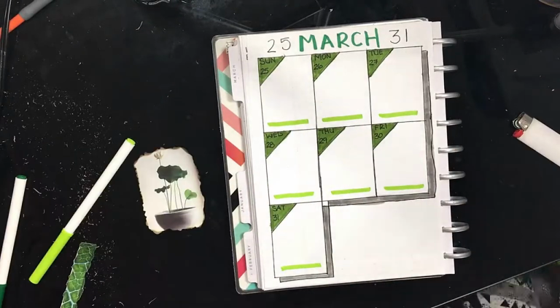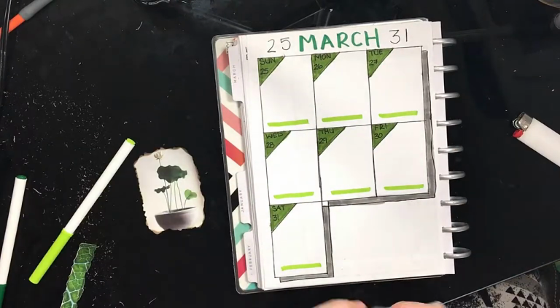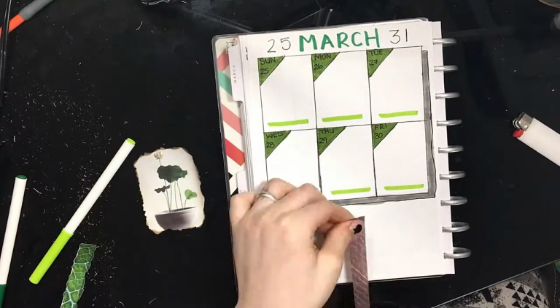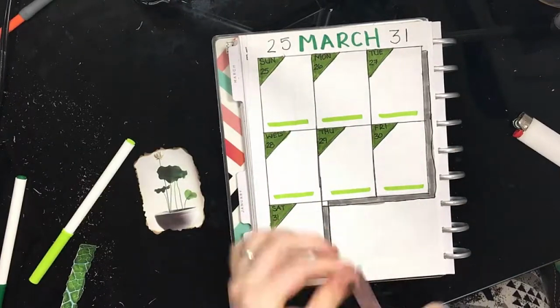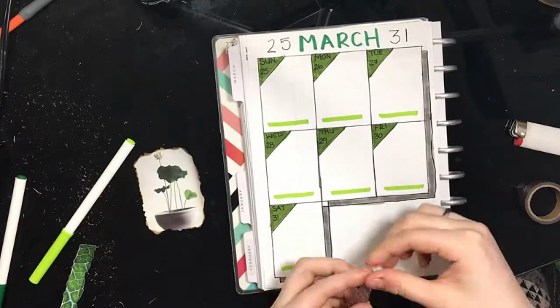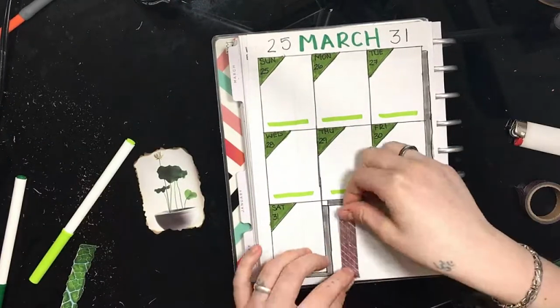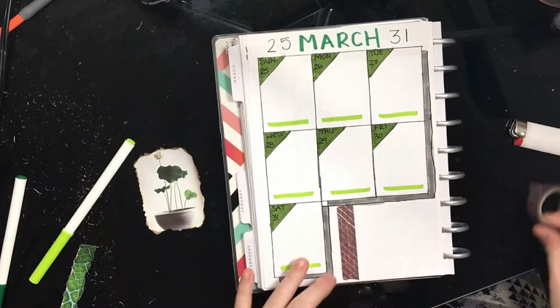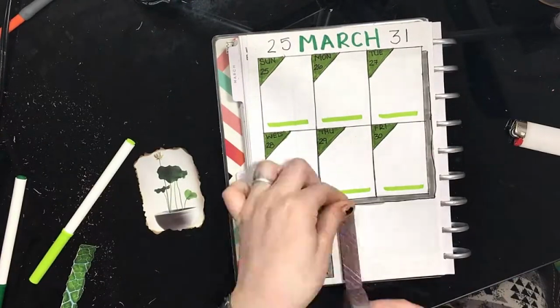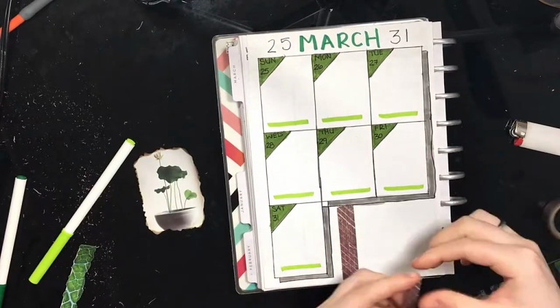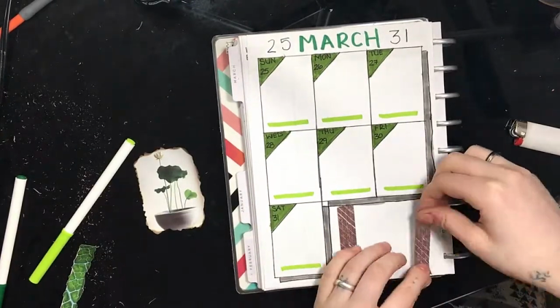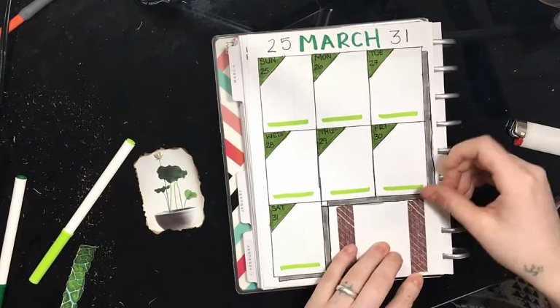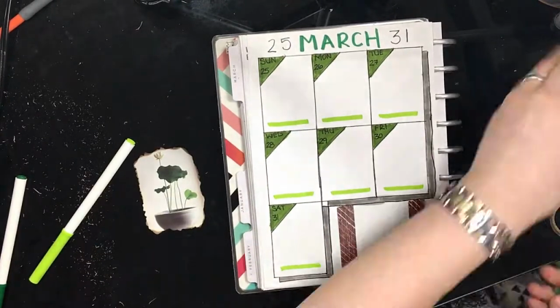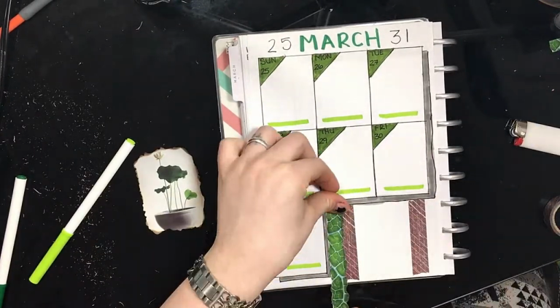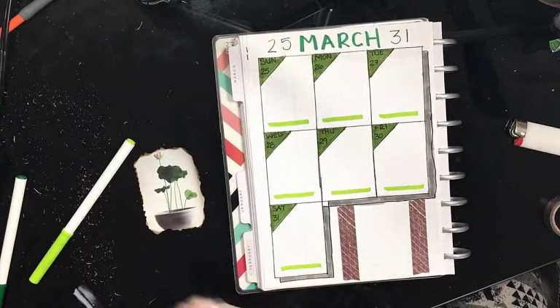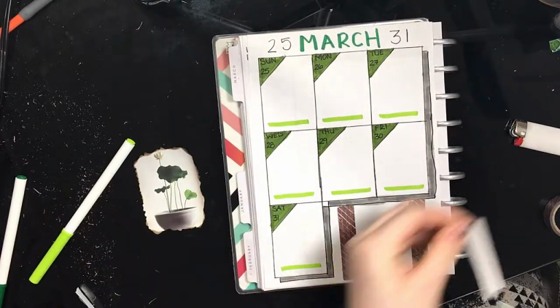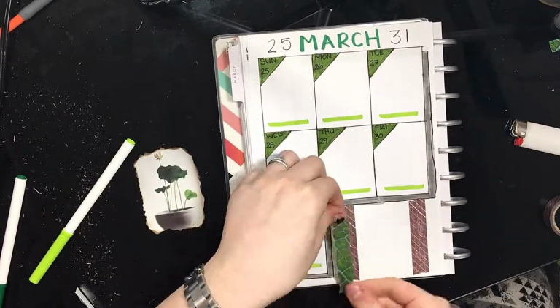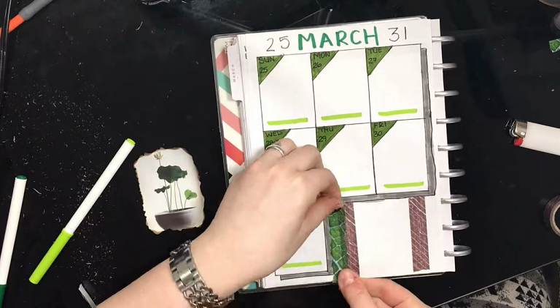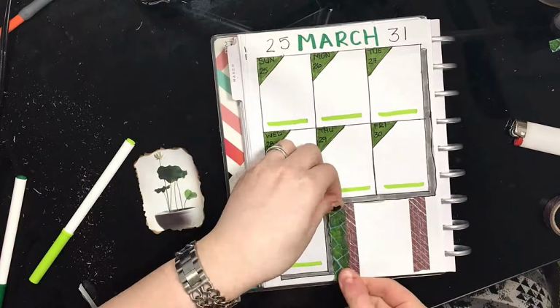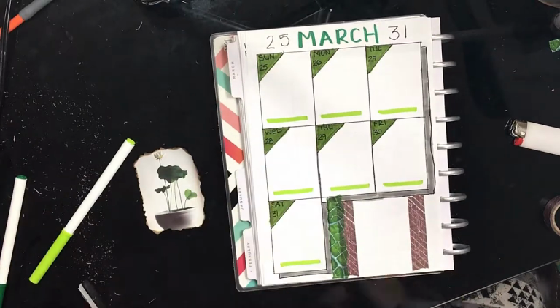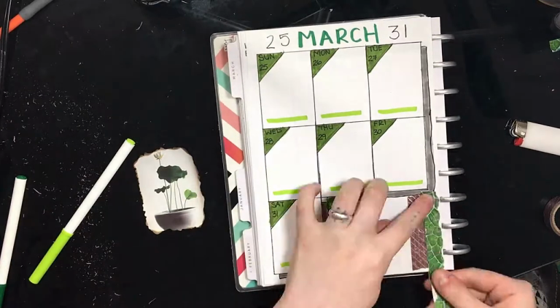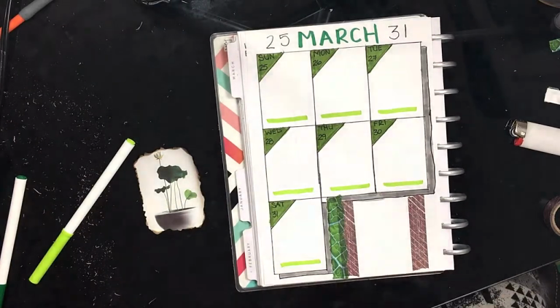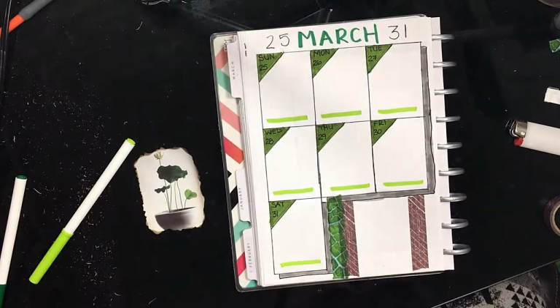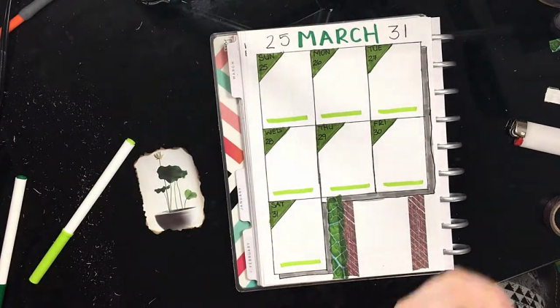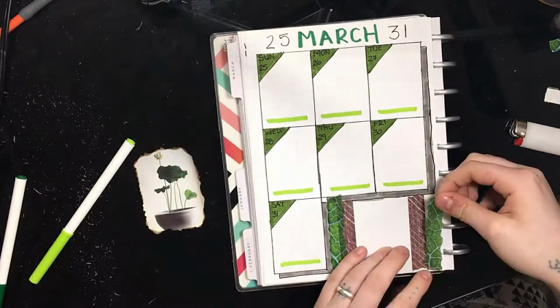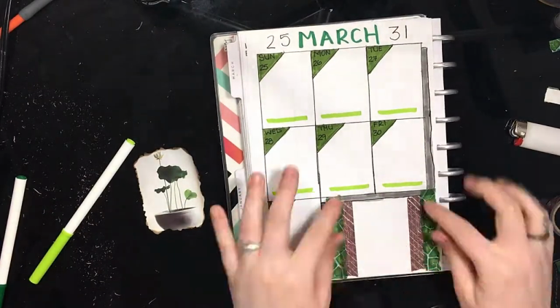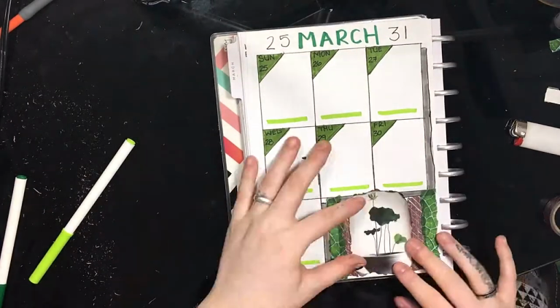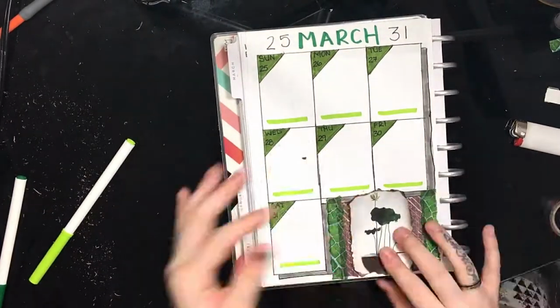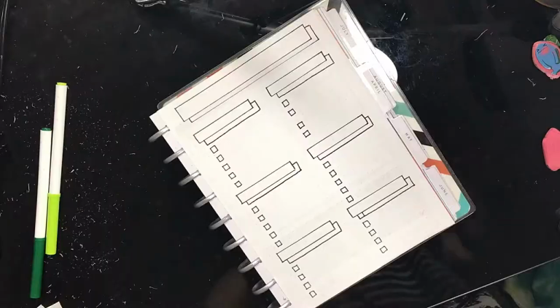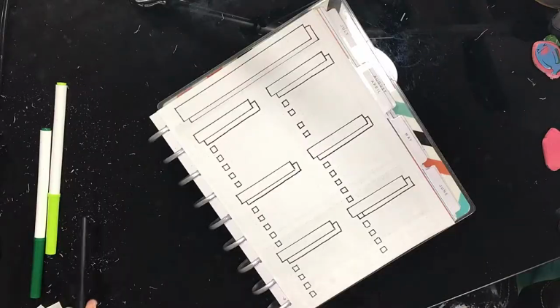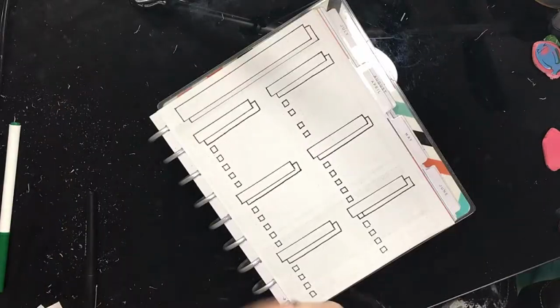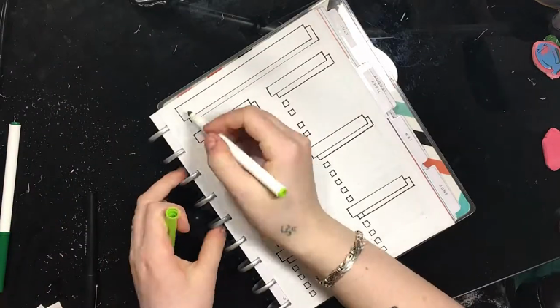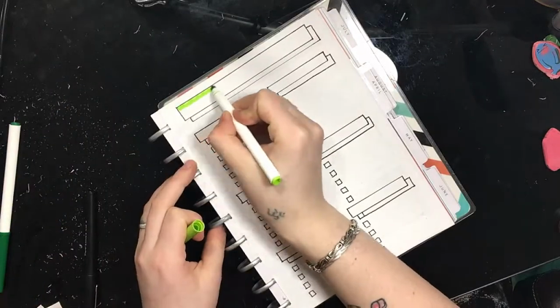This spread is actually really boring too, because I didn't really do much to it. This picture you see me putting in here now is the only picture that I have on this setup.